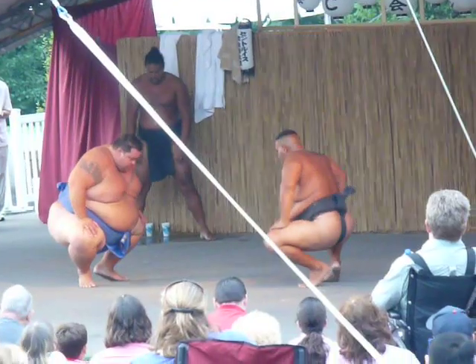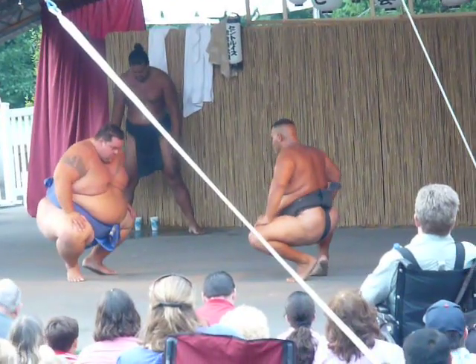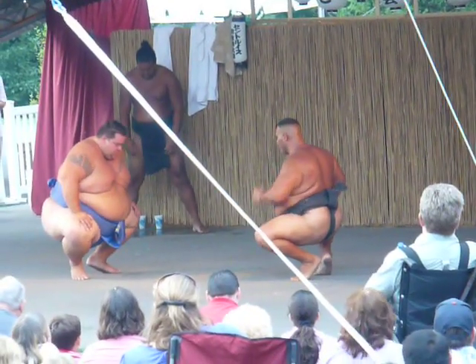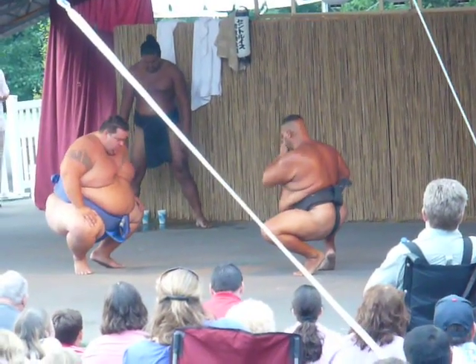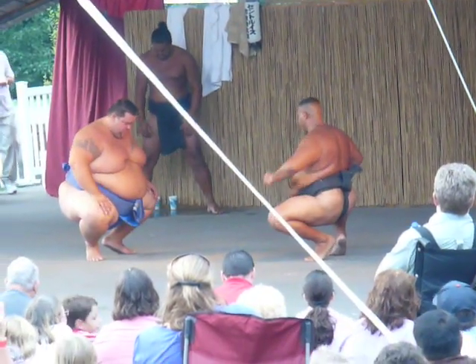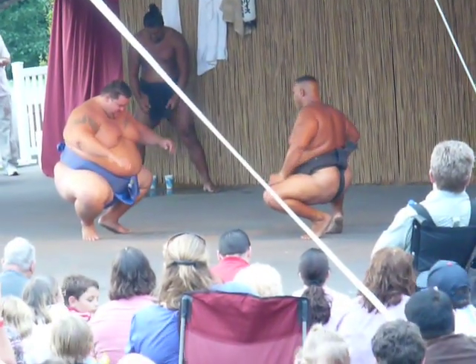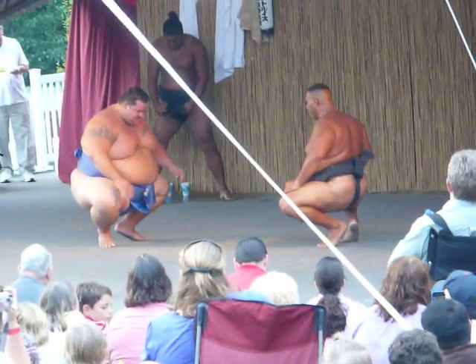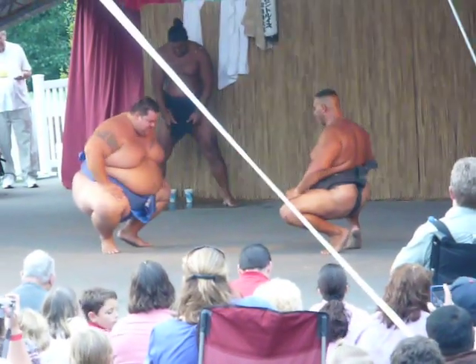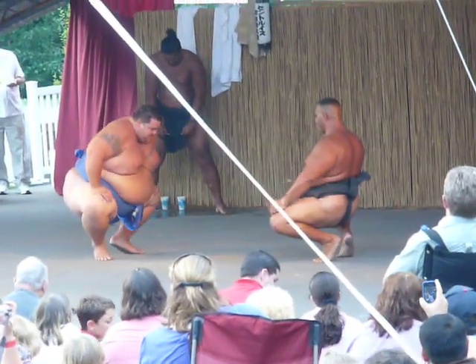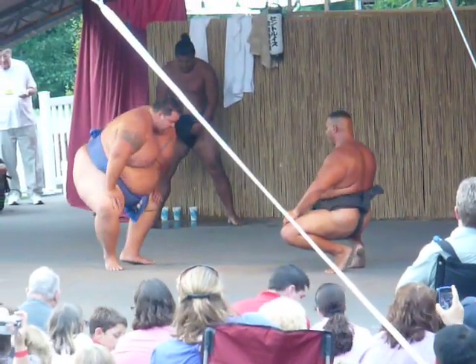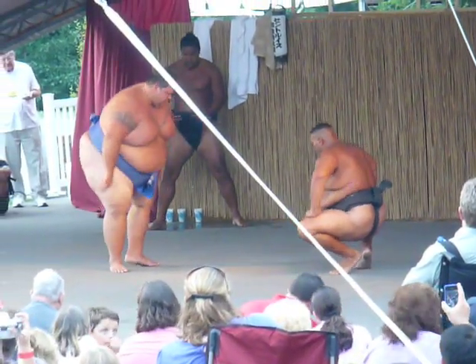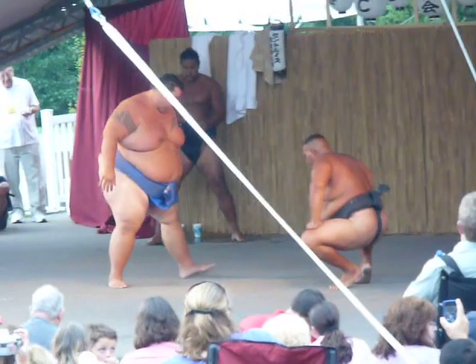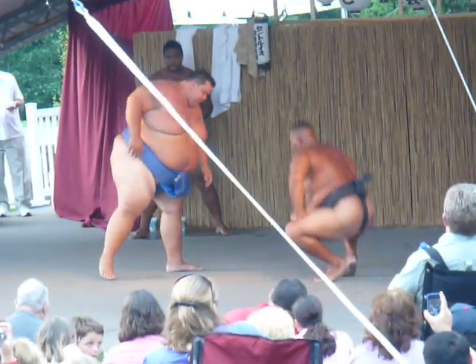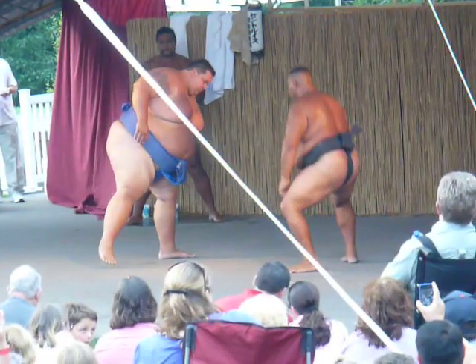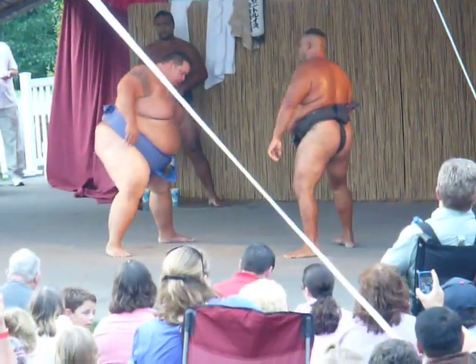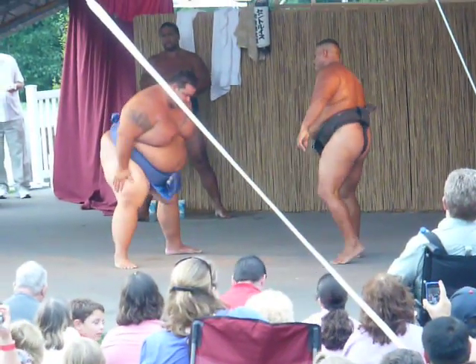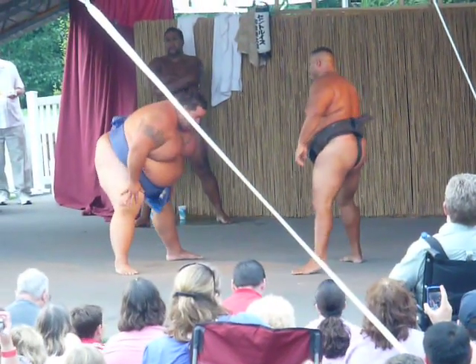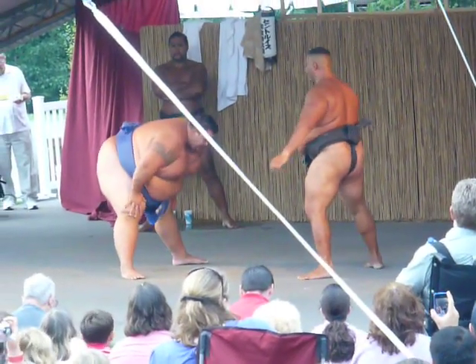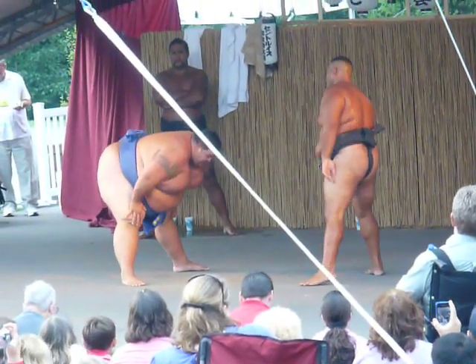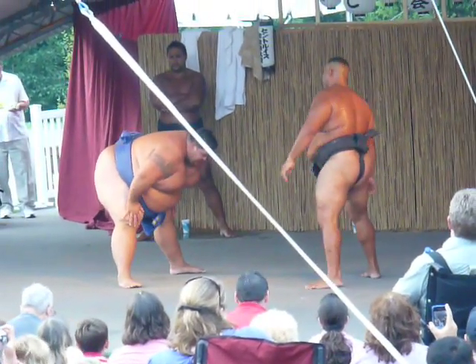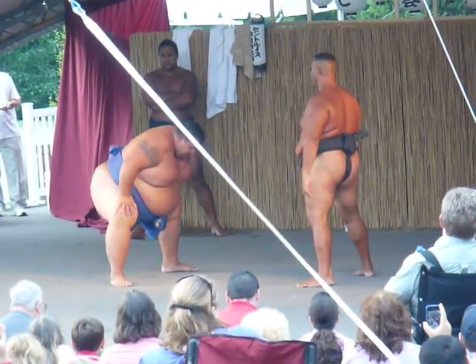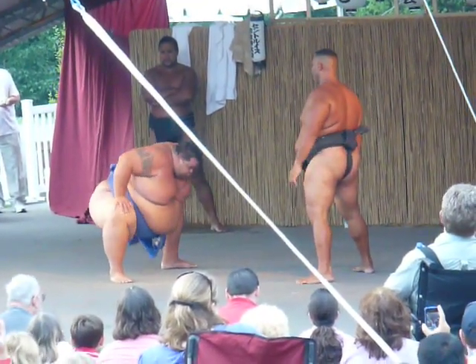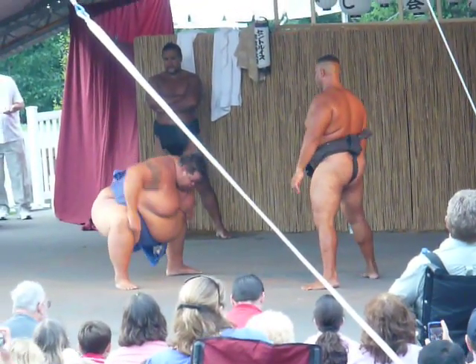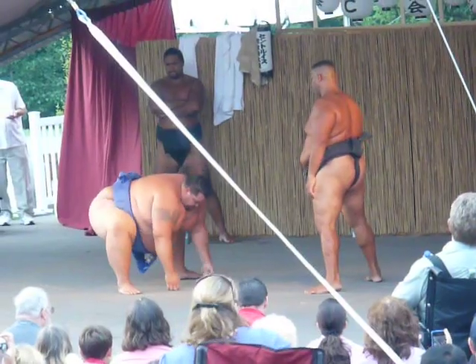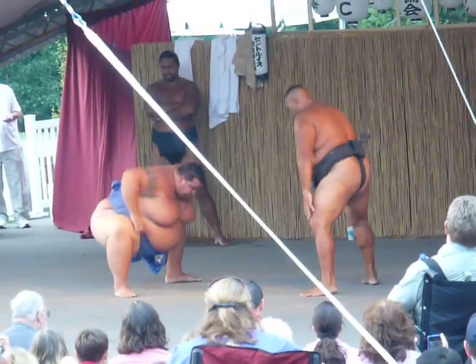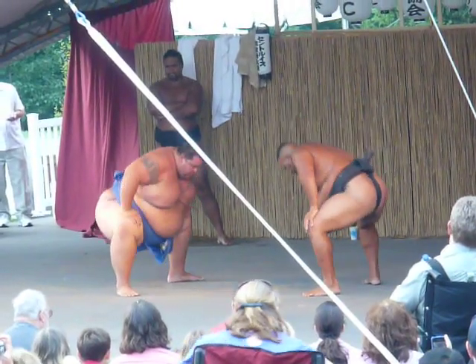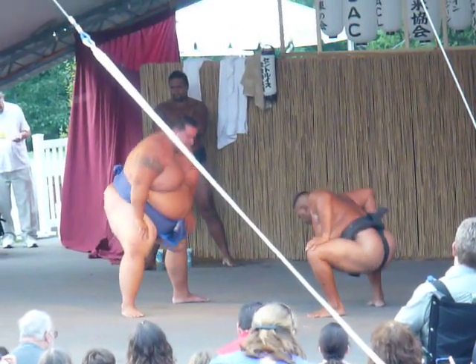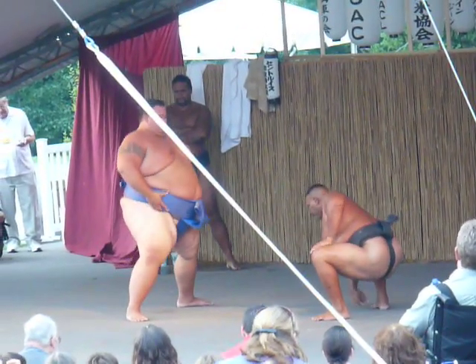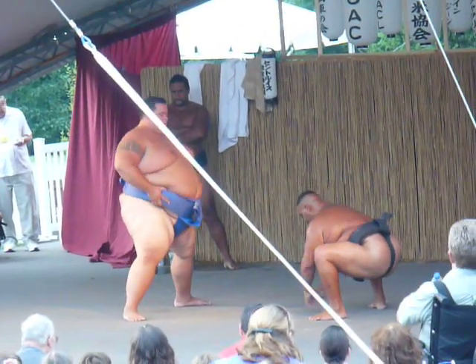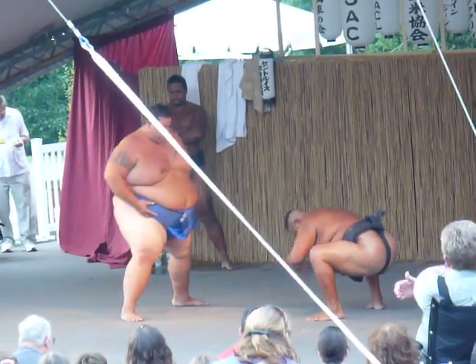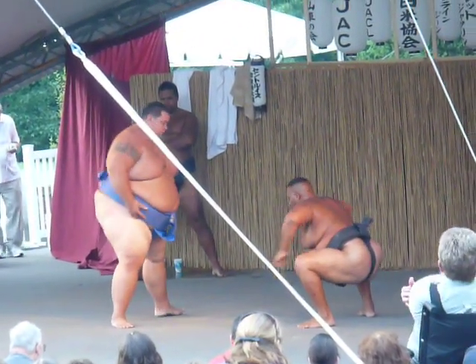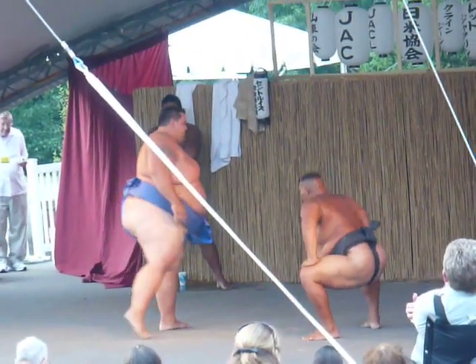When they're down in this position, it's called sonkyo. So much of sumo is mental. An actual bout maybe lasts 10 or 15 seconds — a long one is one that goes a minute. So a lot of this is mental preparation, trying to intimidate your opponent.